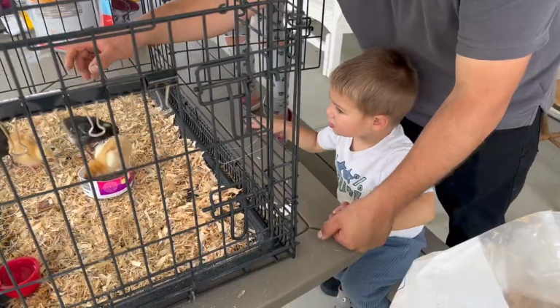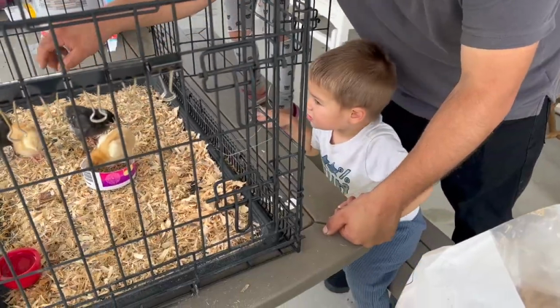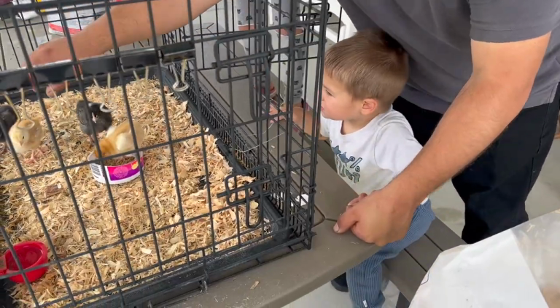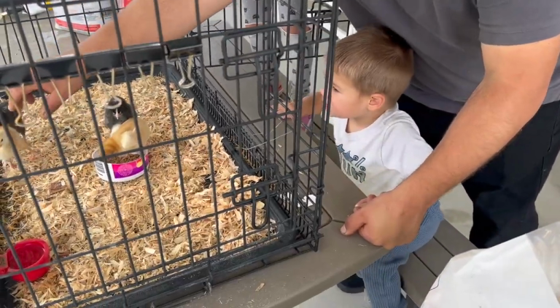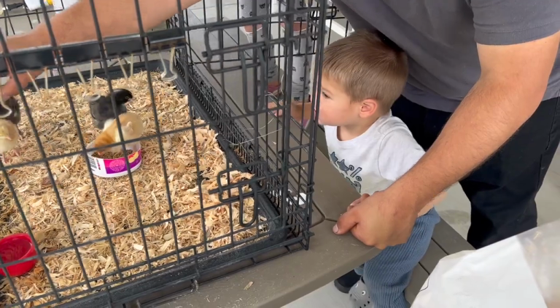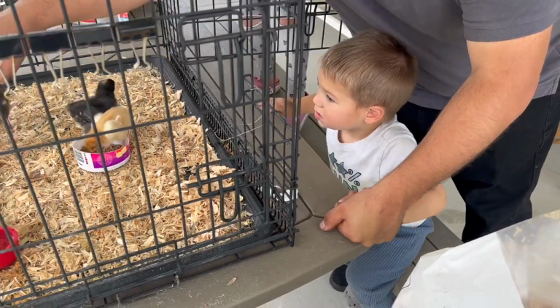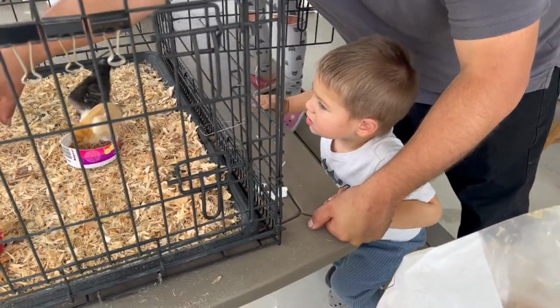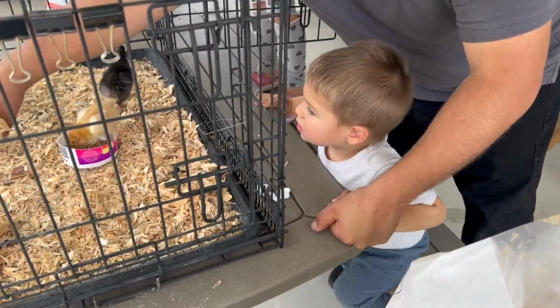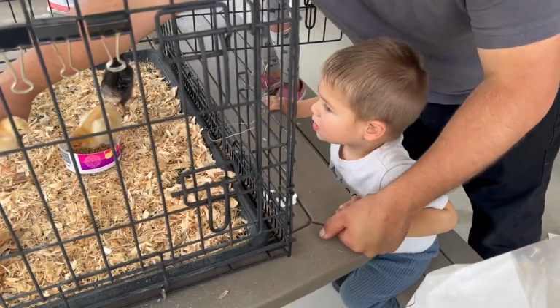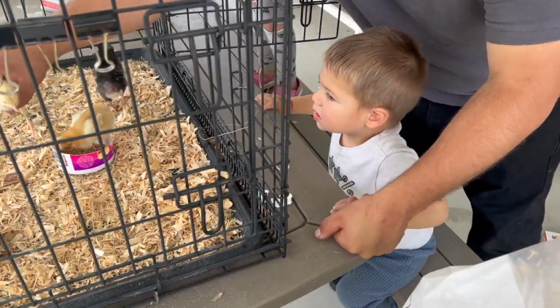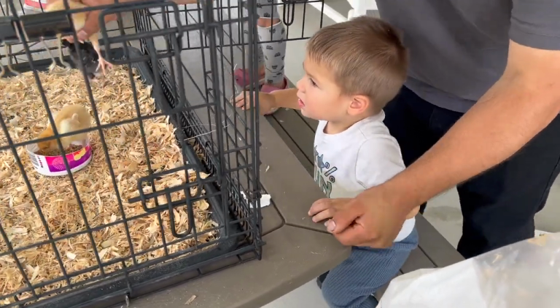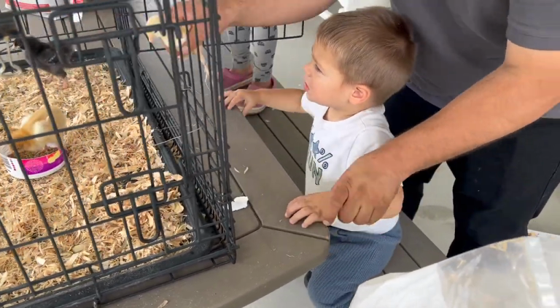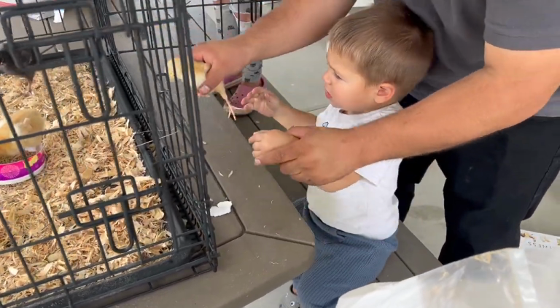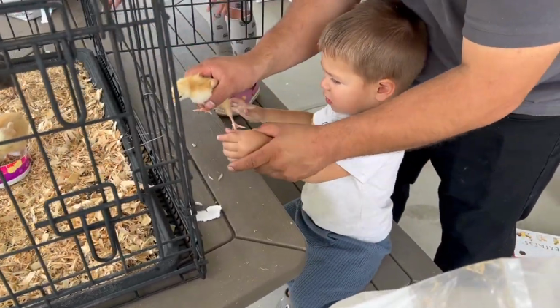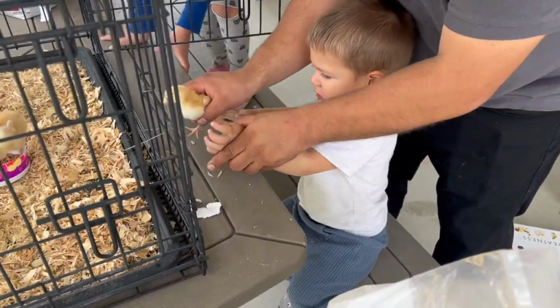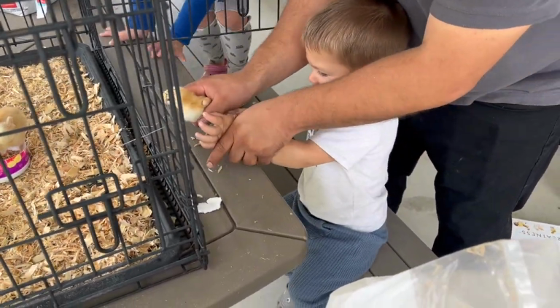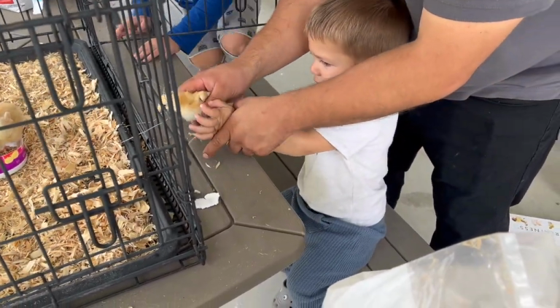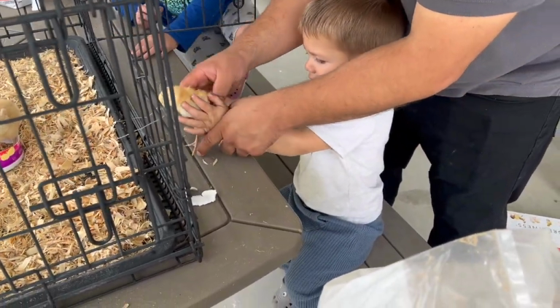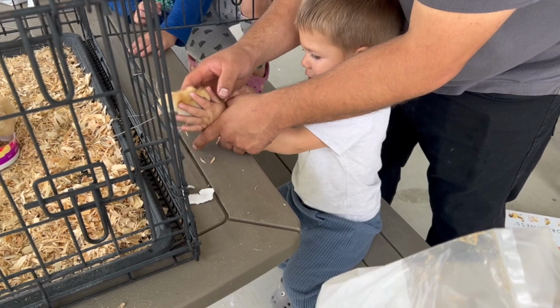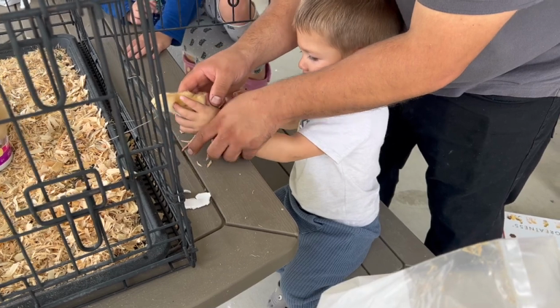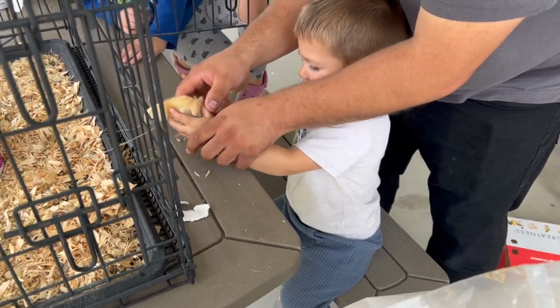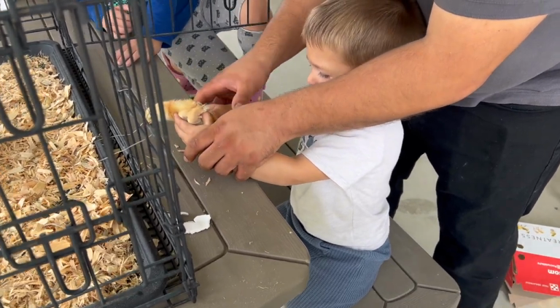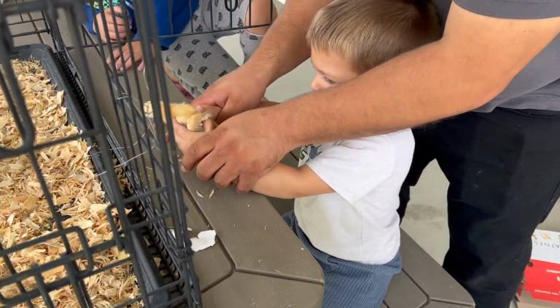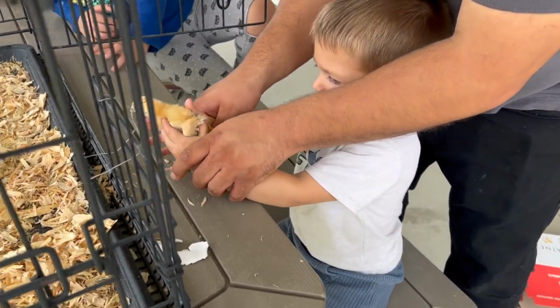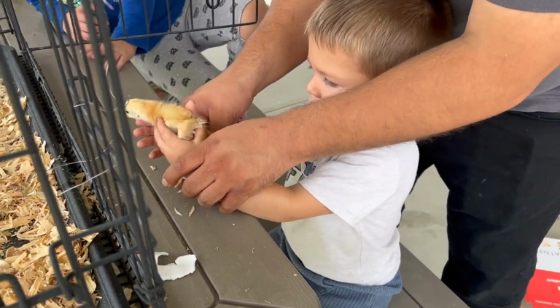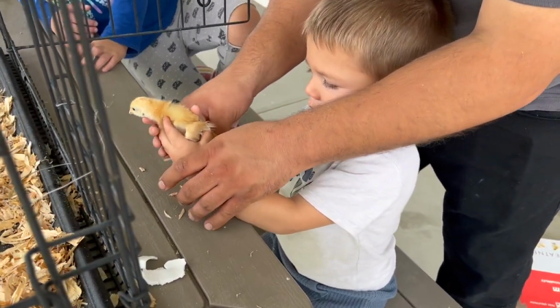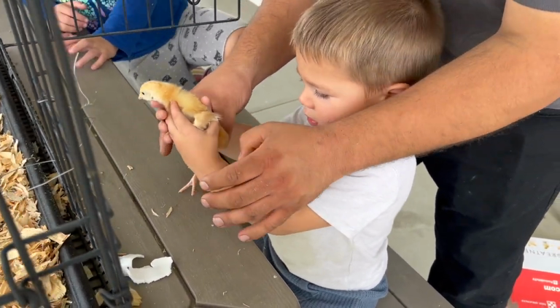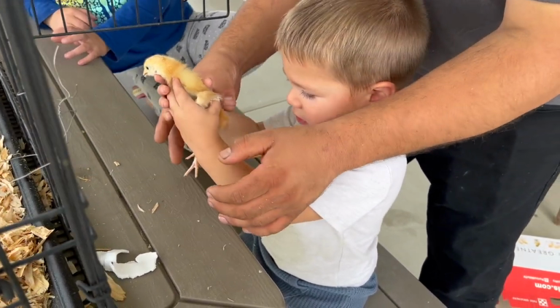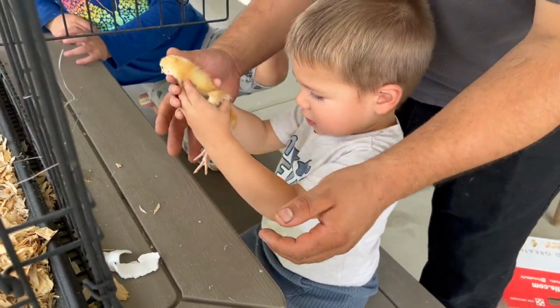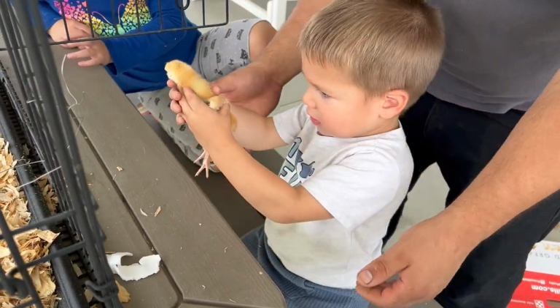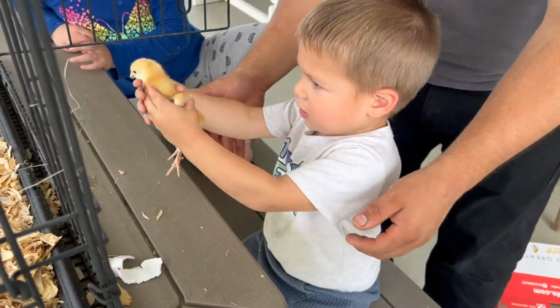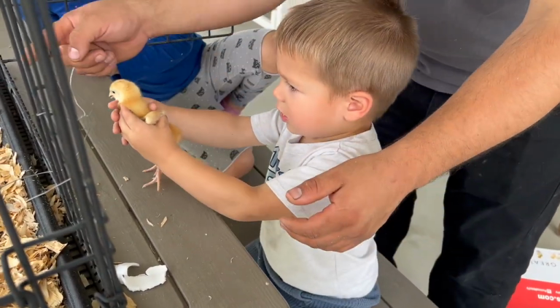Bubby's first time holding a chicken. Right here, ready? Like this. Be gentle, okay? Be gentle. Gentle, yeah. Put it back.